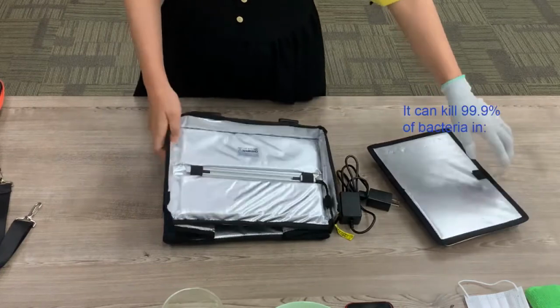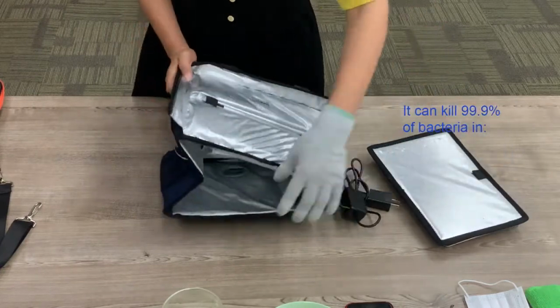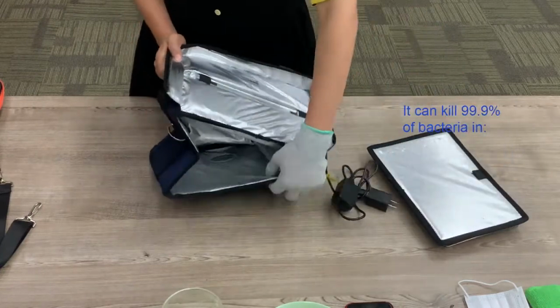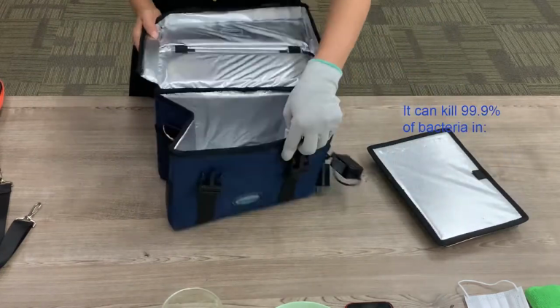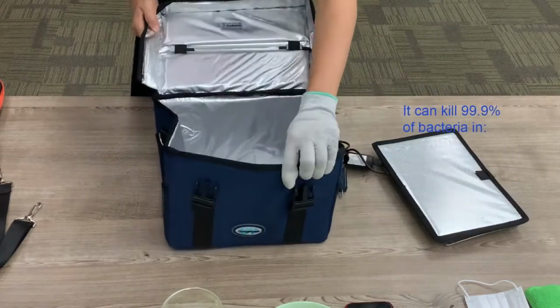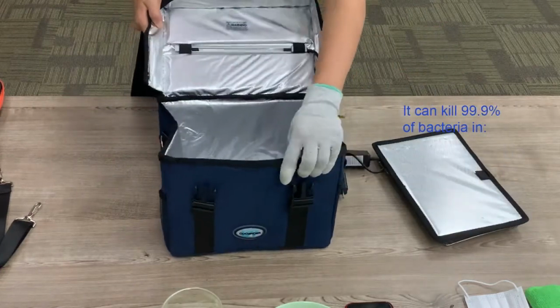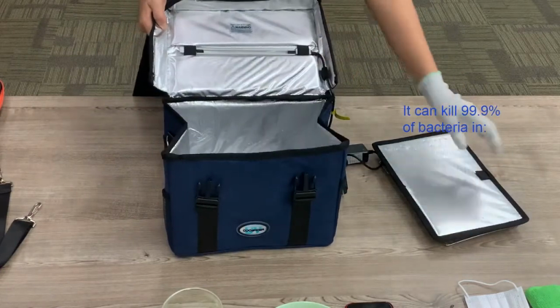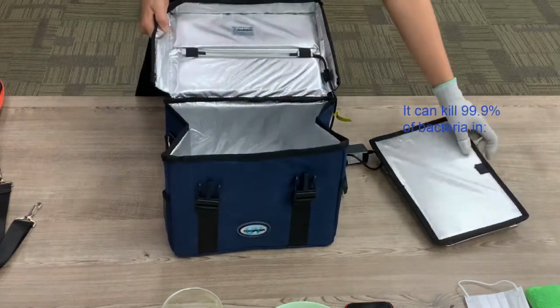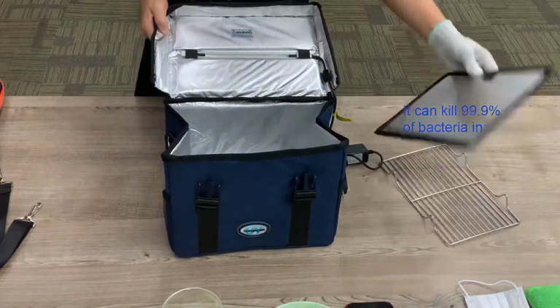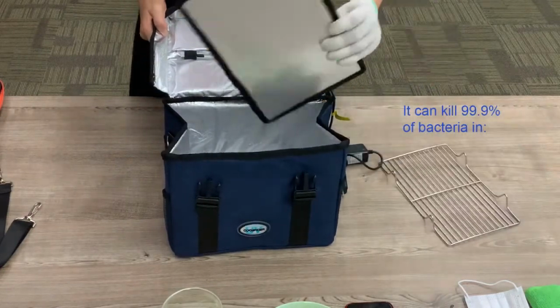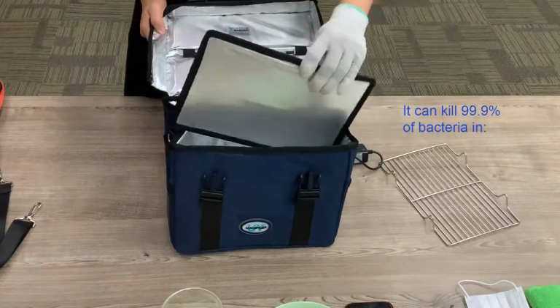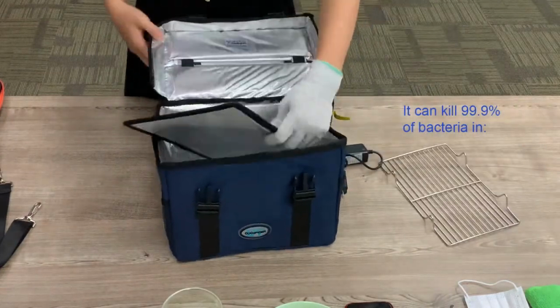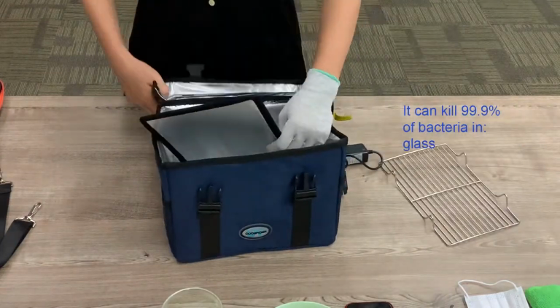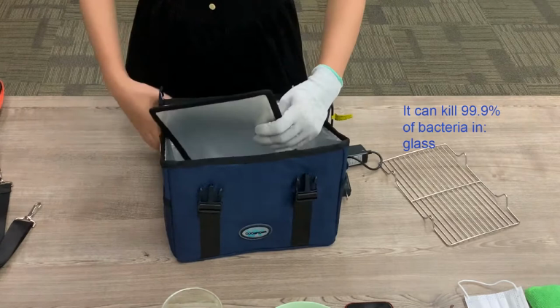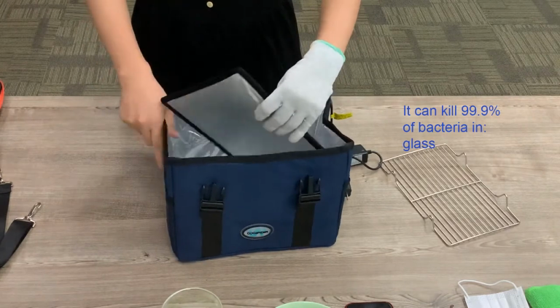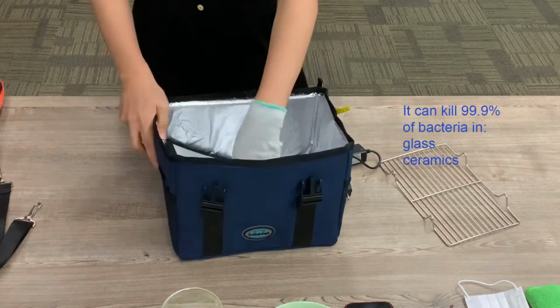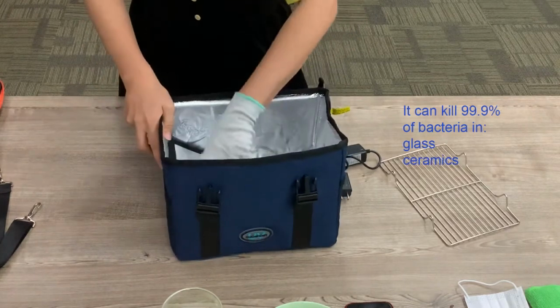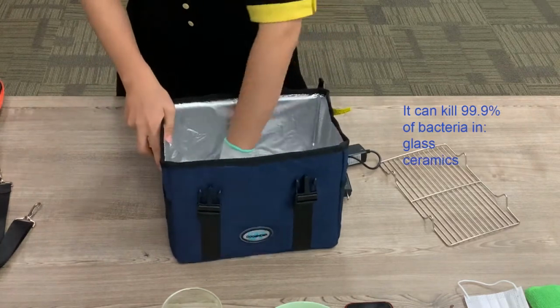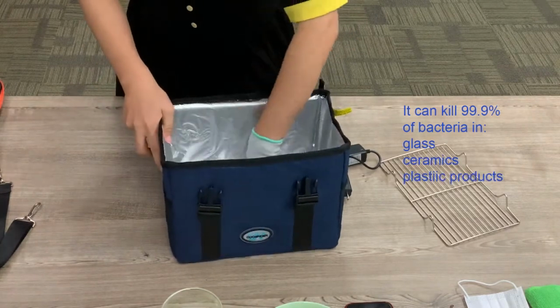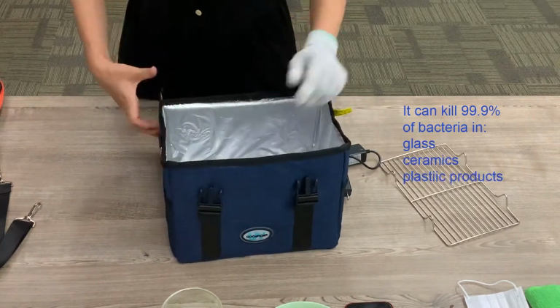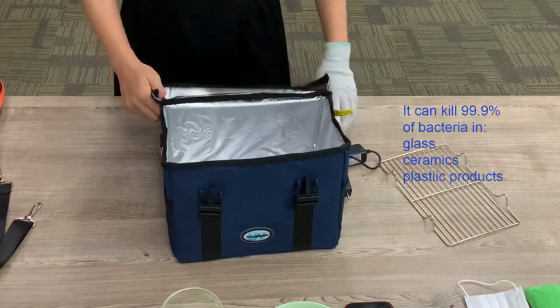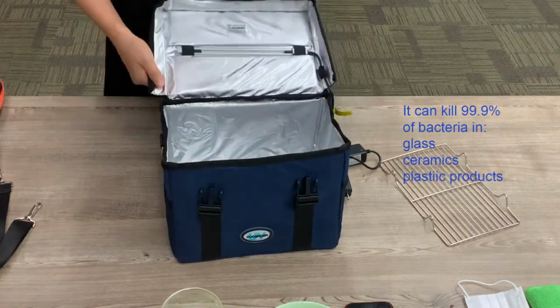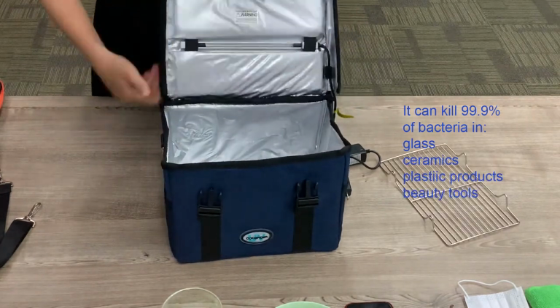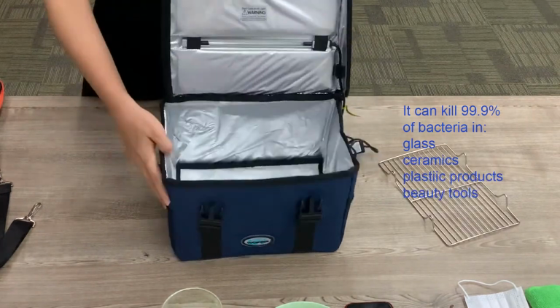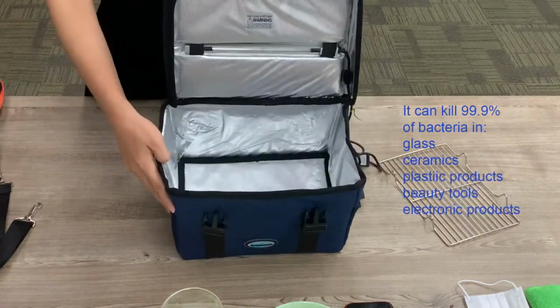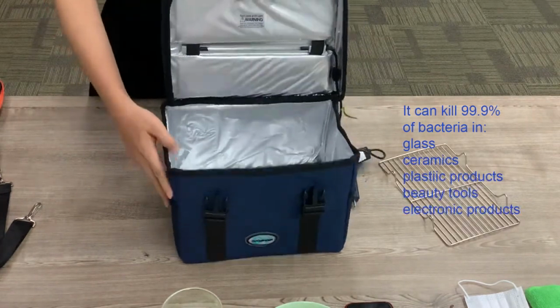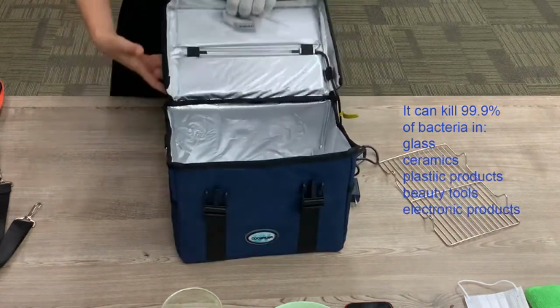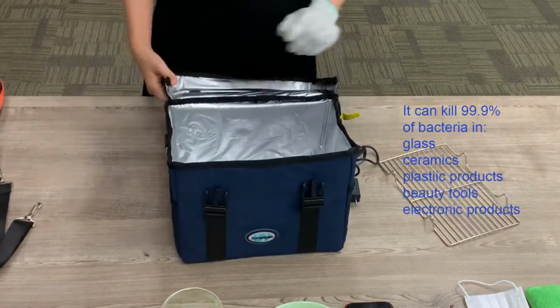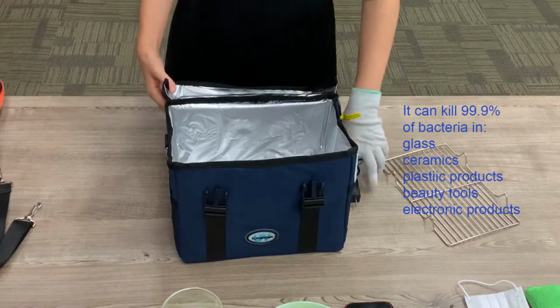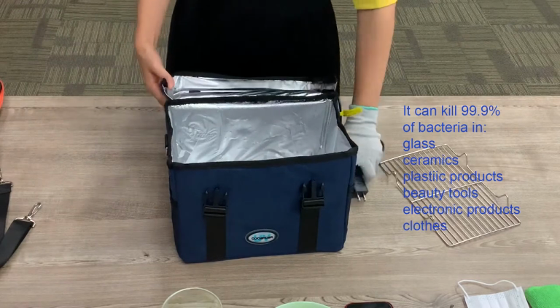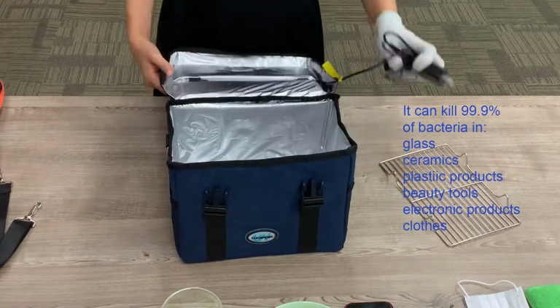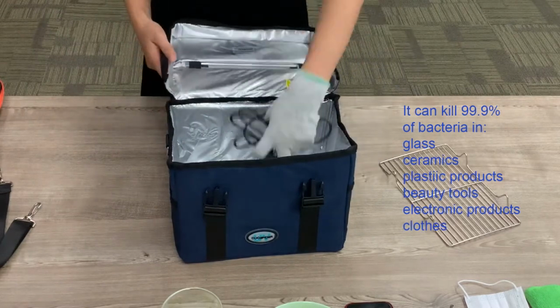It can kill 99.9% of bacteria on glasses, ceramics, plastic products, beauty tools, electronic products, clothes, and so on.